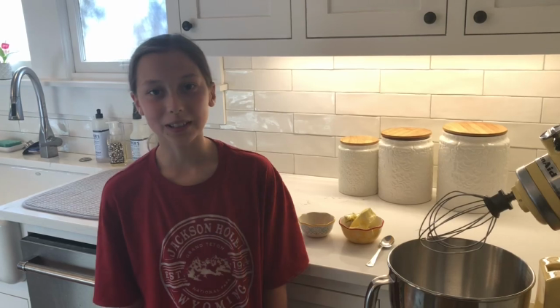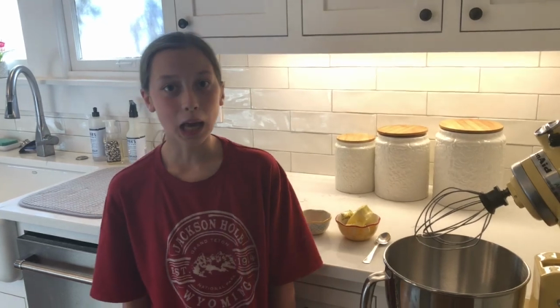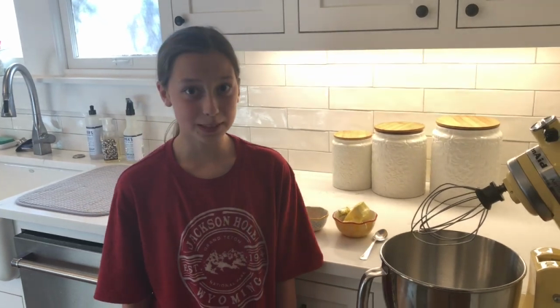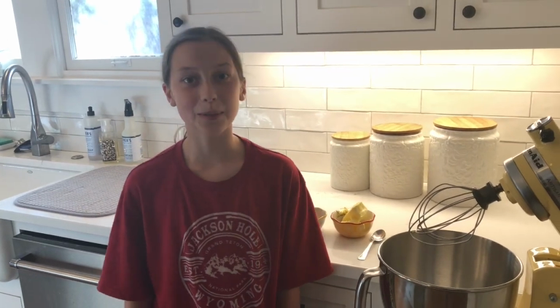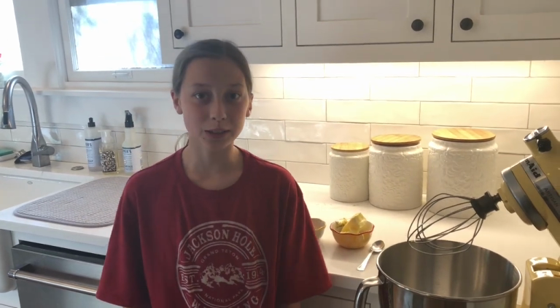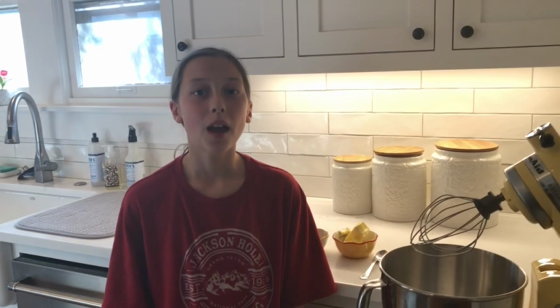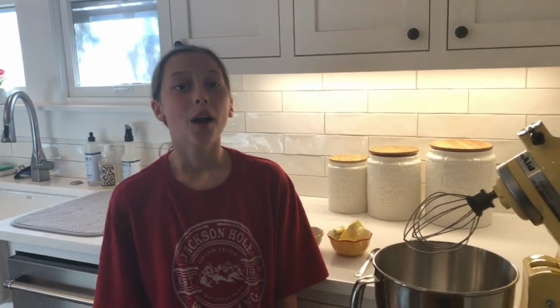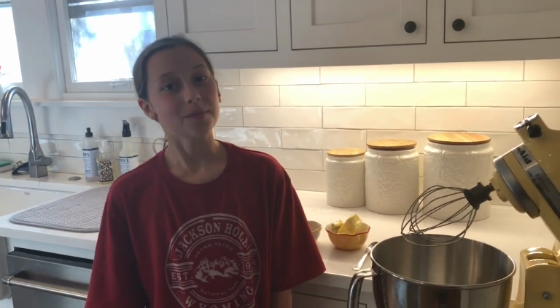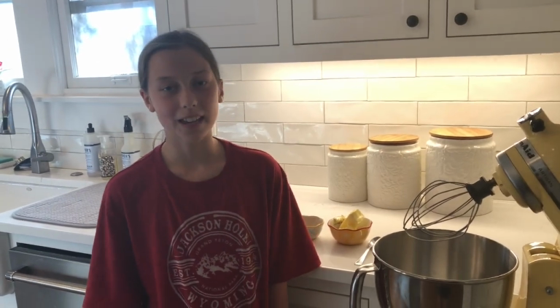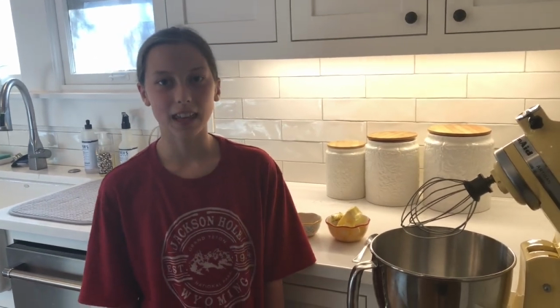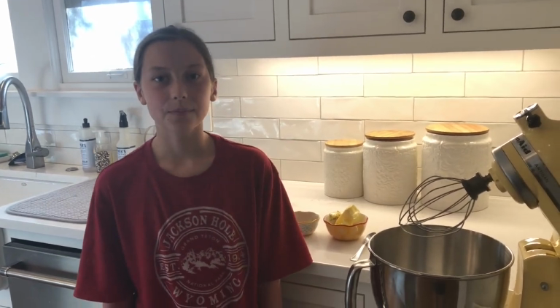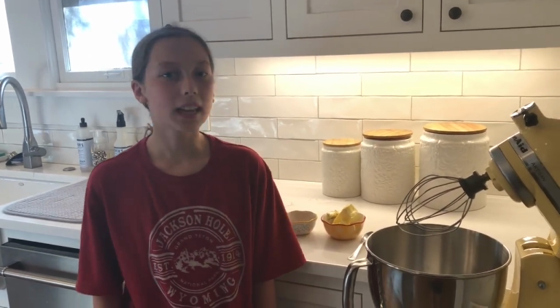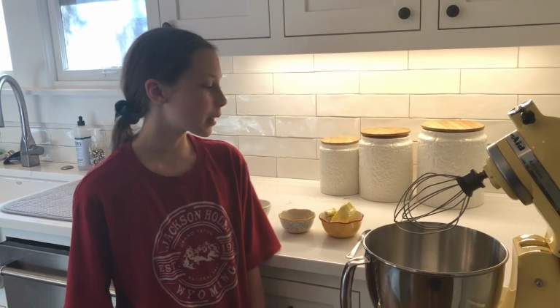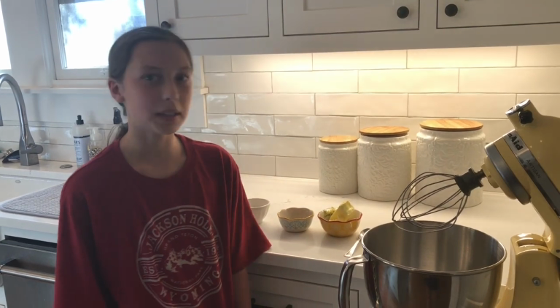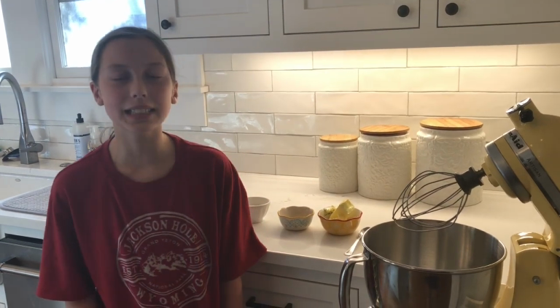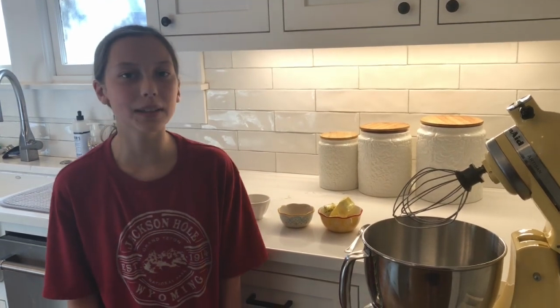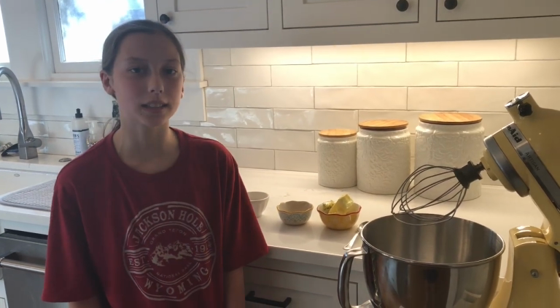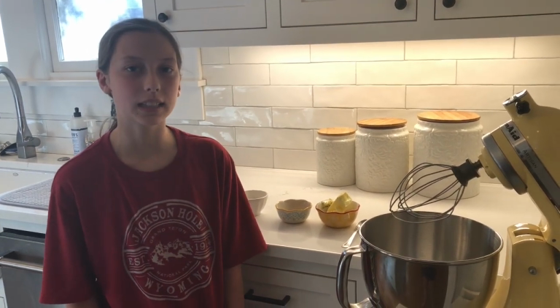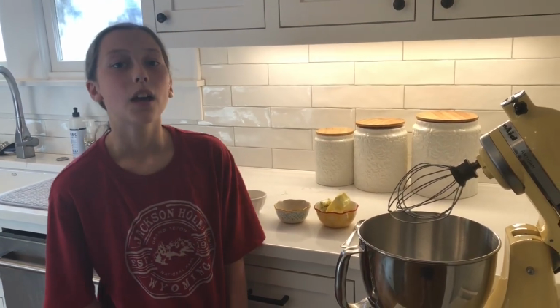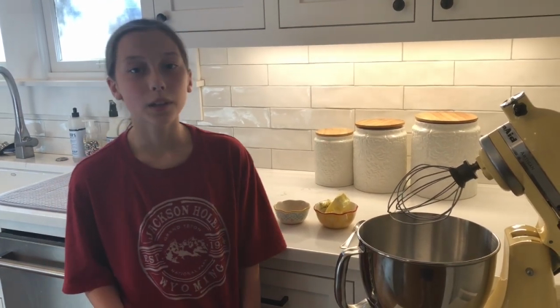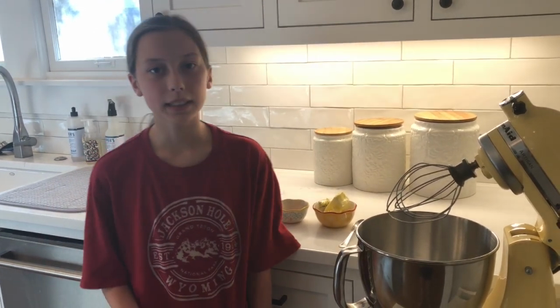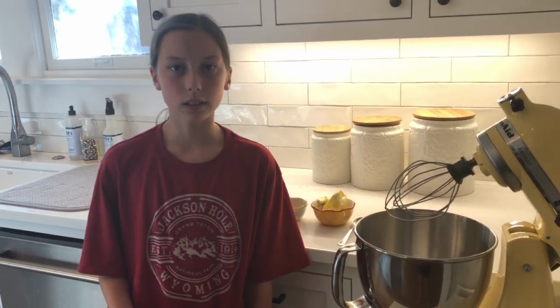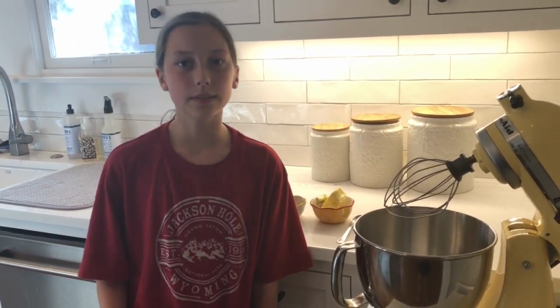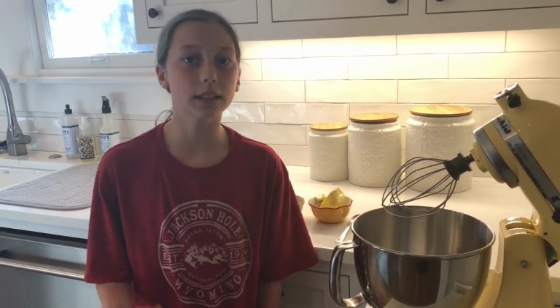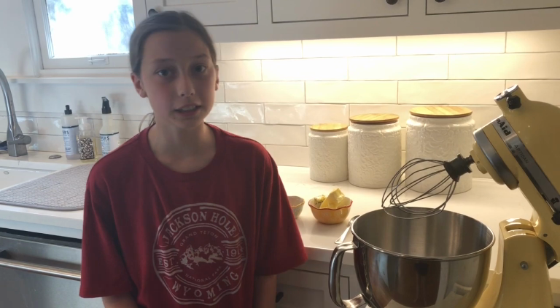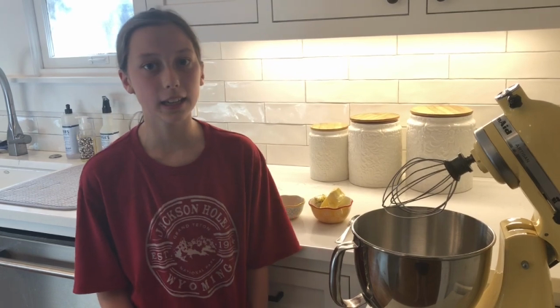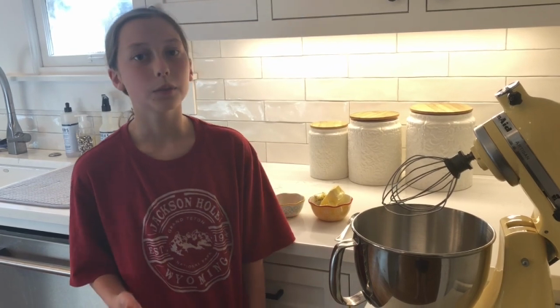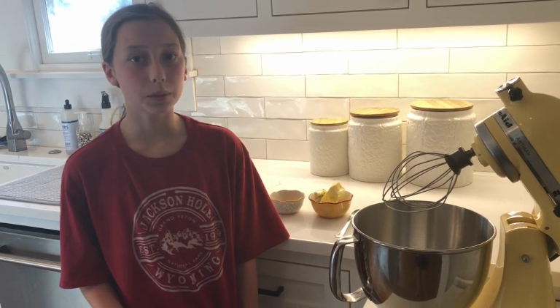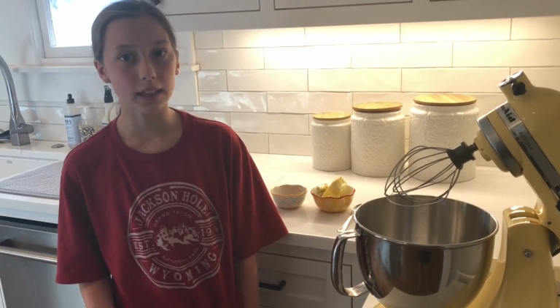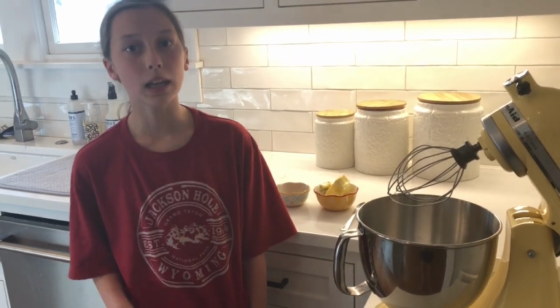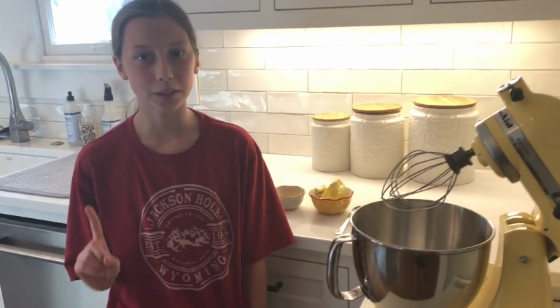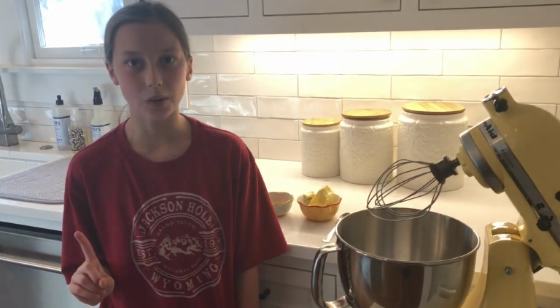Welcome to episode number two of Baking with Kate. Today we are going to make six-minute frosting. We're going to make this frosting for the depression cake, which we made in episode one.